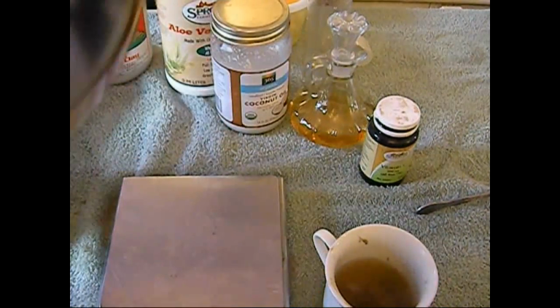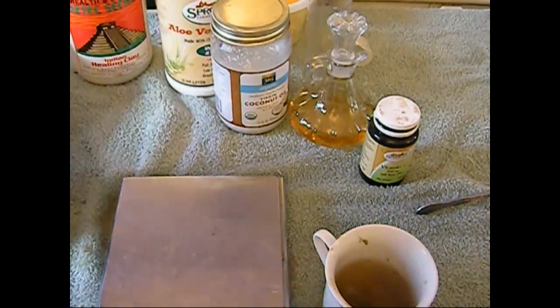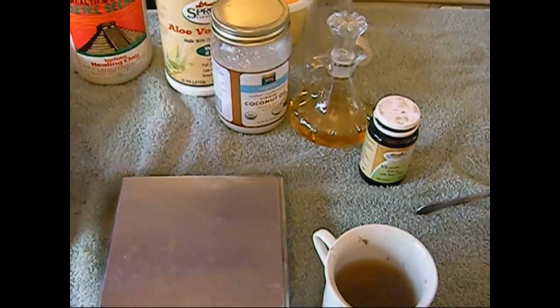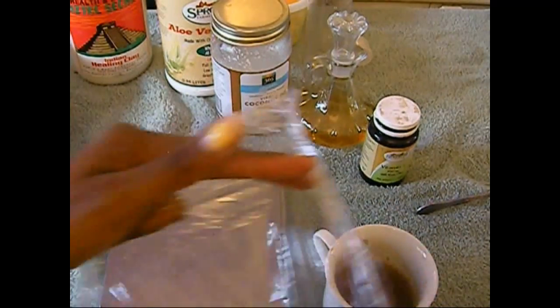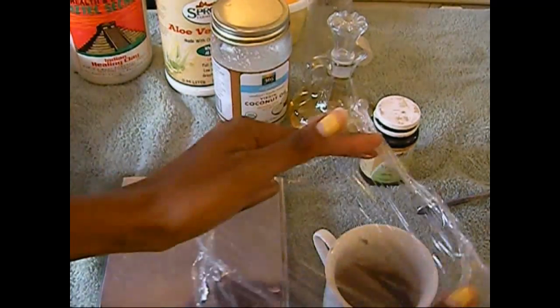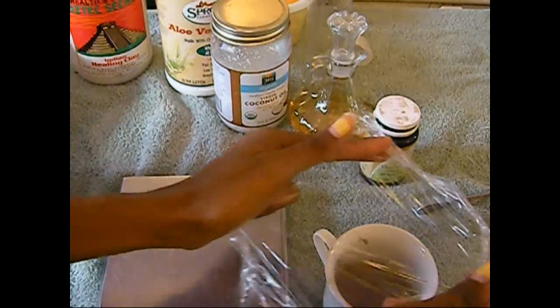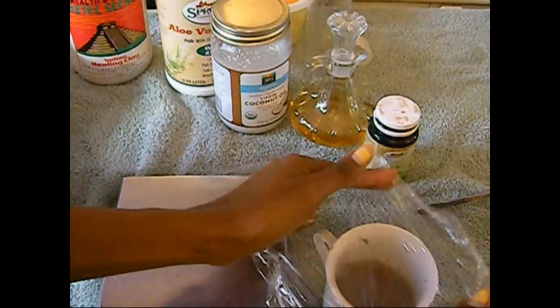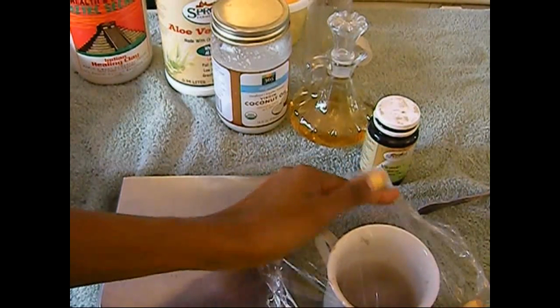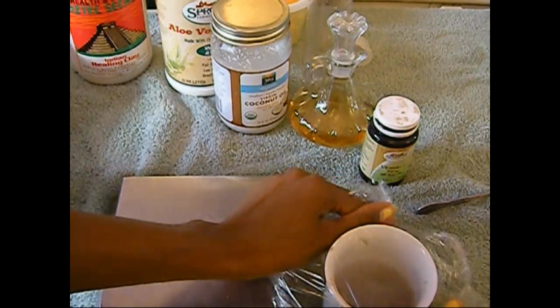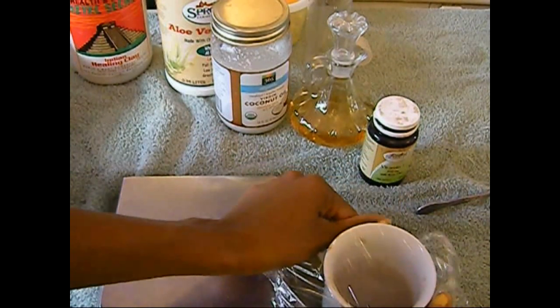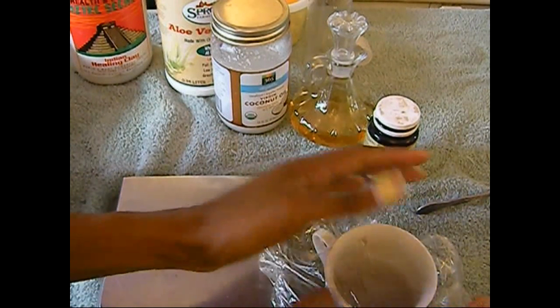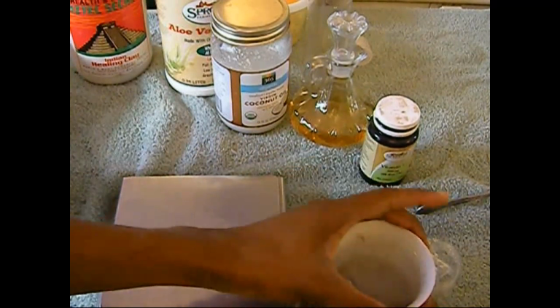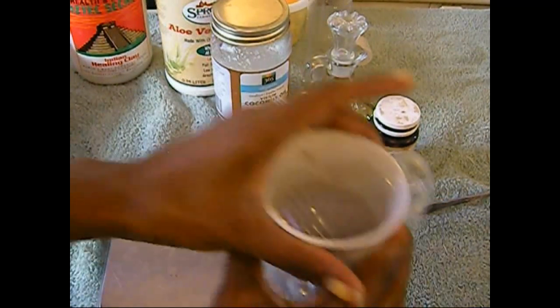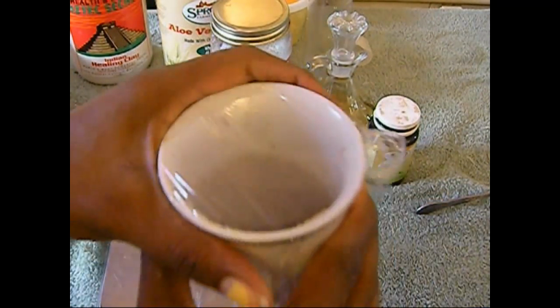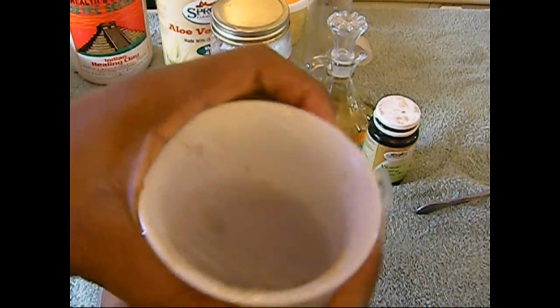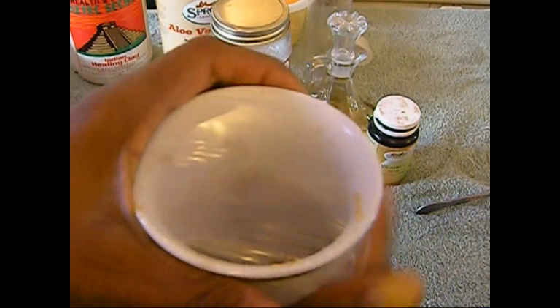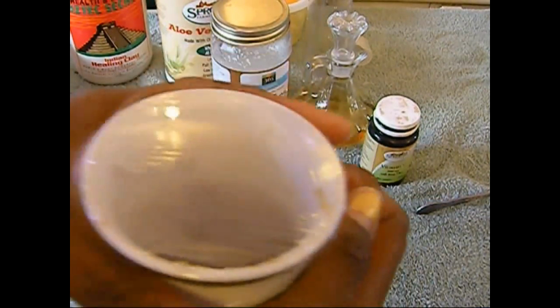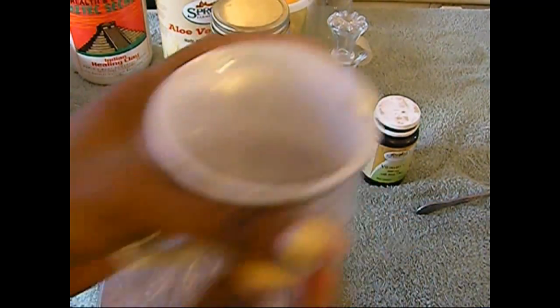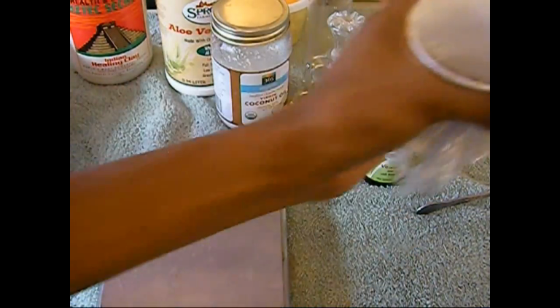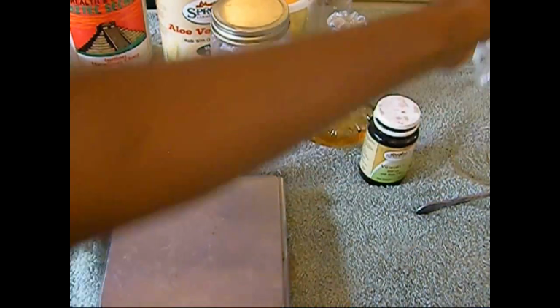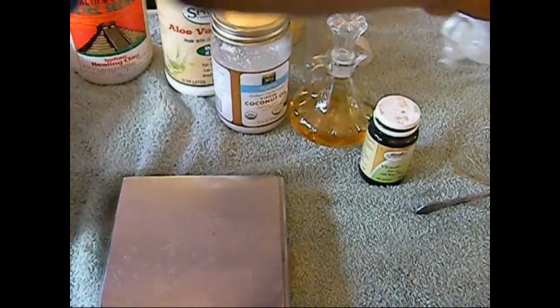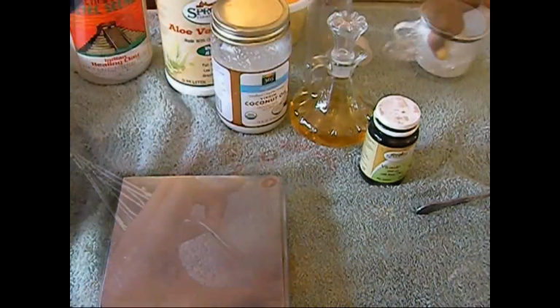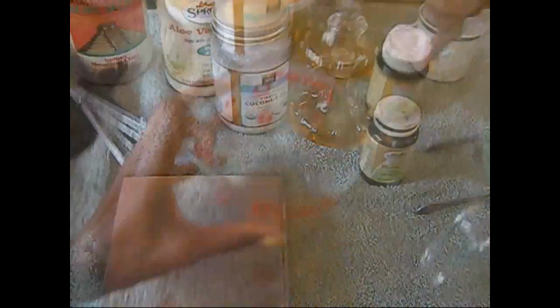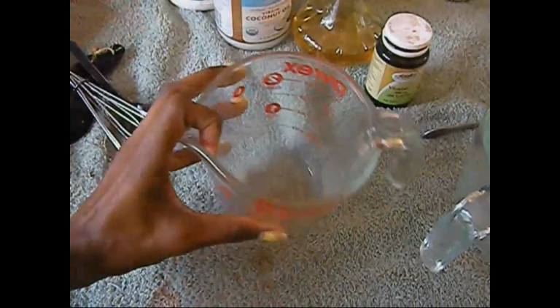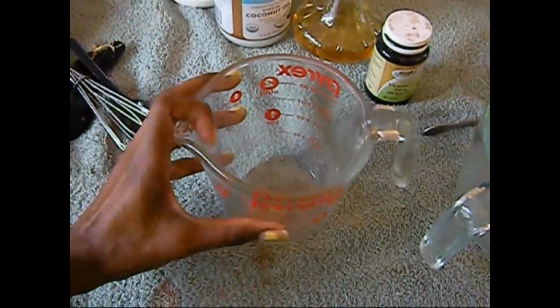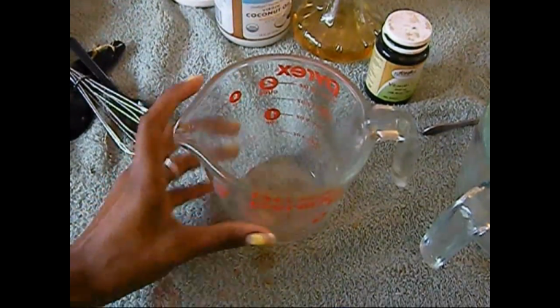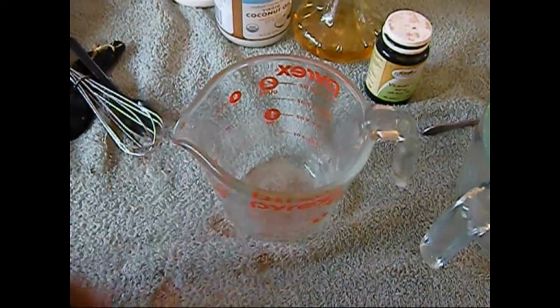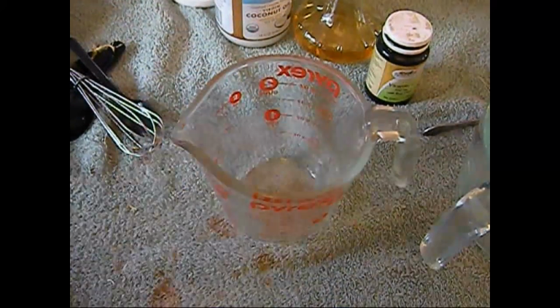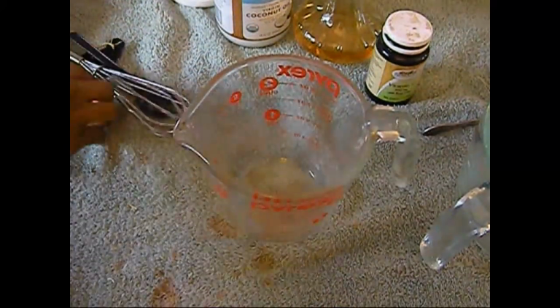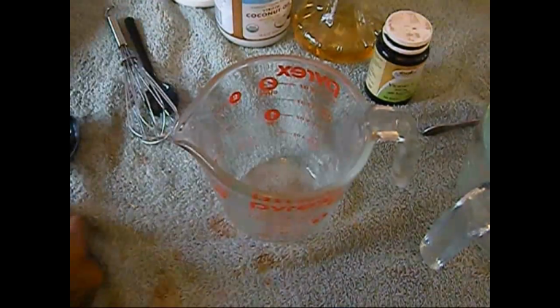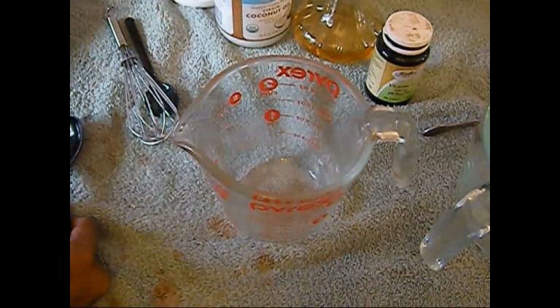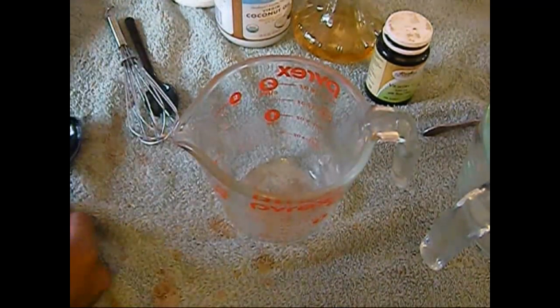The first thing you'll need to do is pour some hot water over your black soap, cover it with plastic wrap, and place it to the side. We'll get back to it later. Now we're going to need an empty container to measure out our oils.